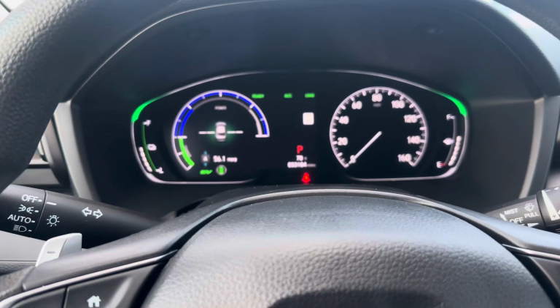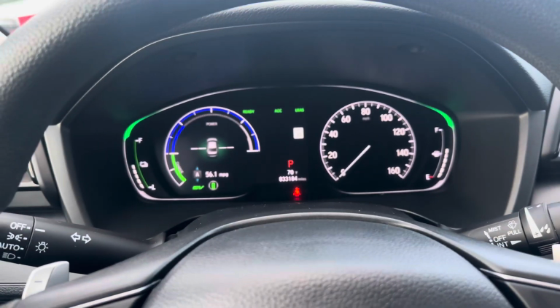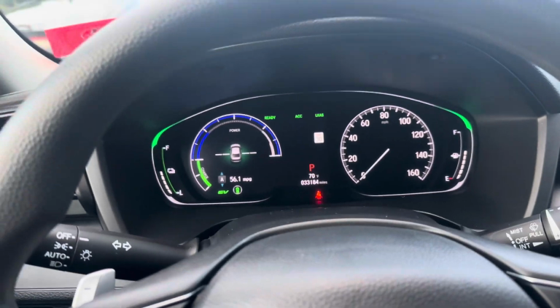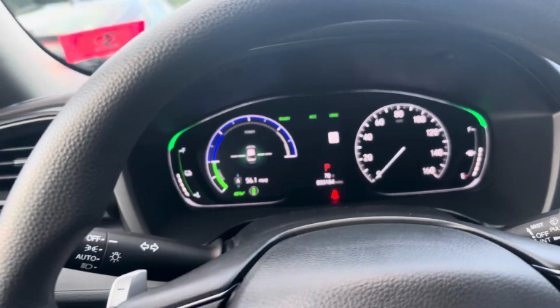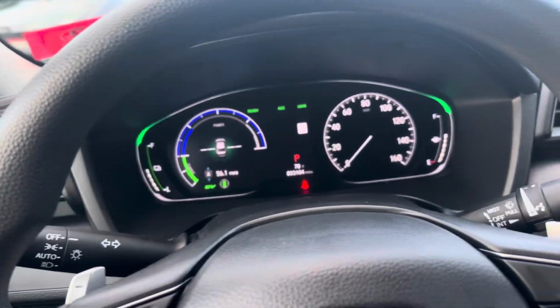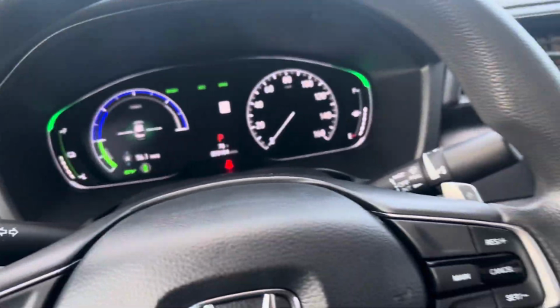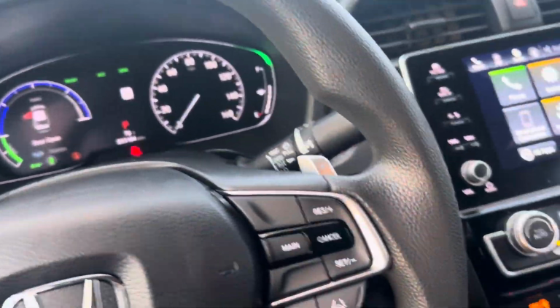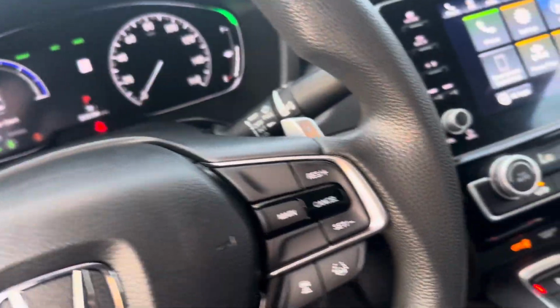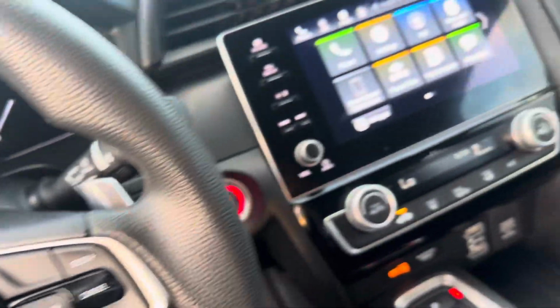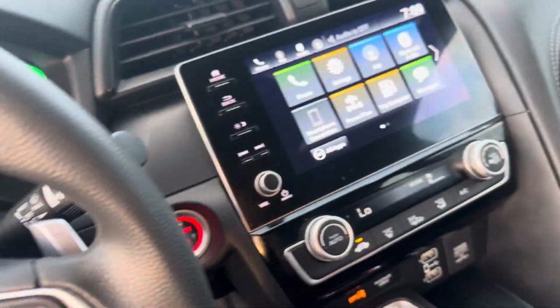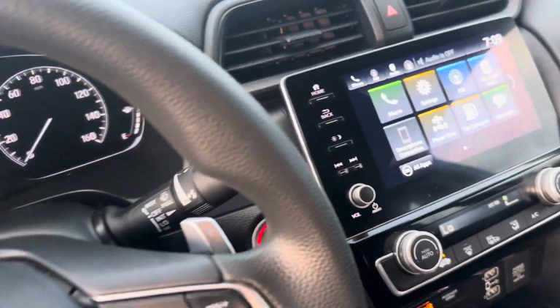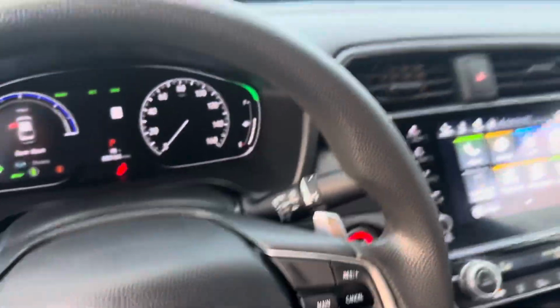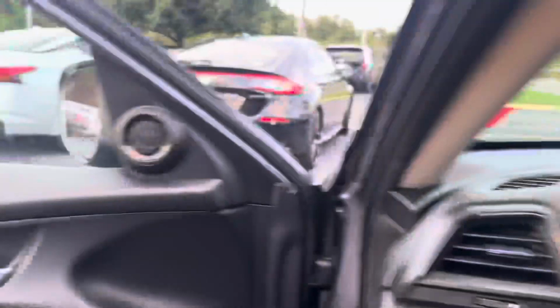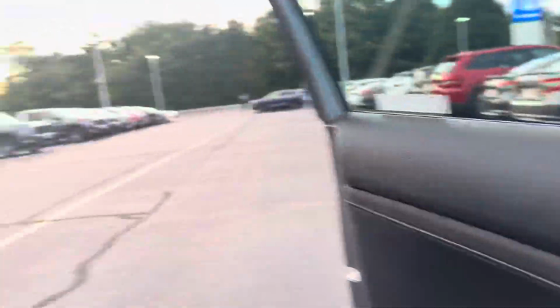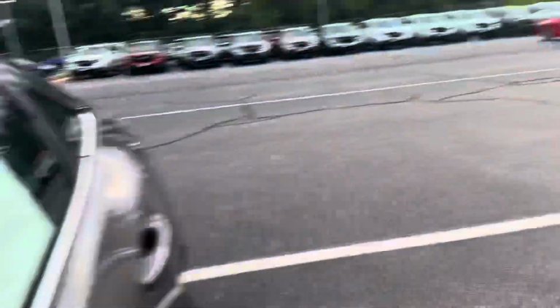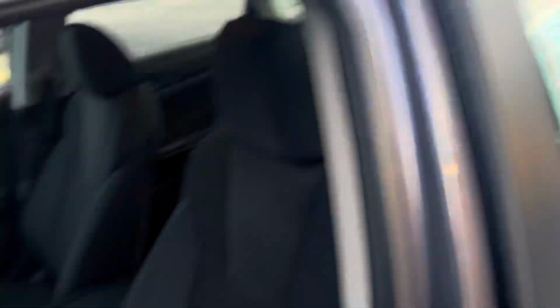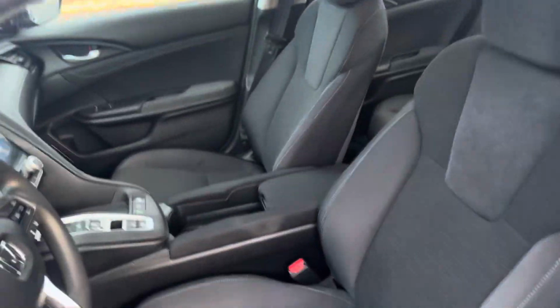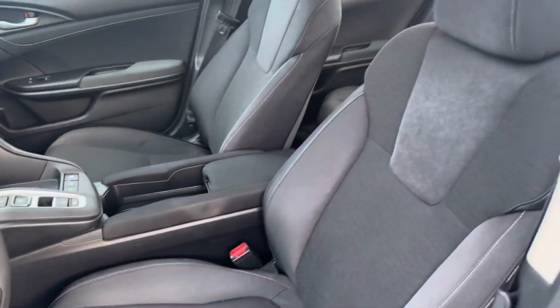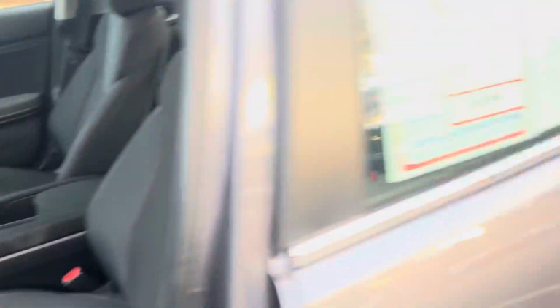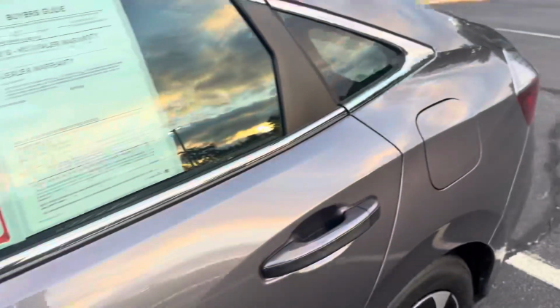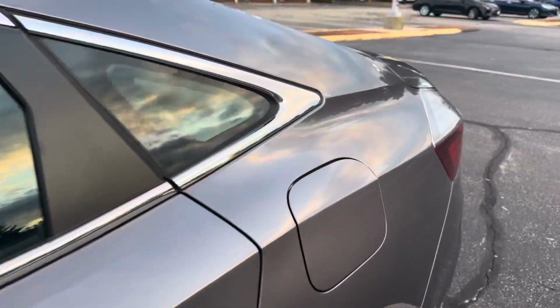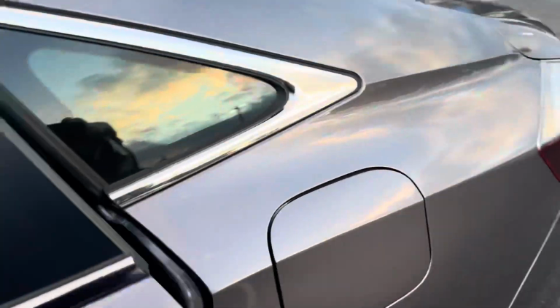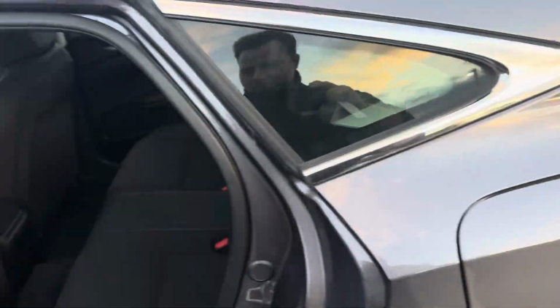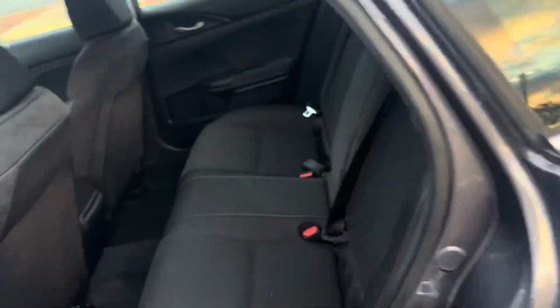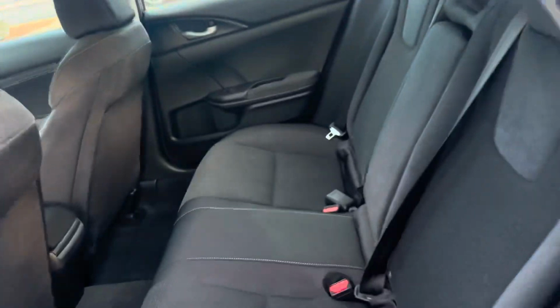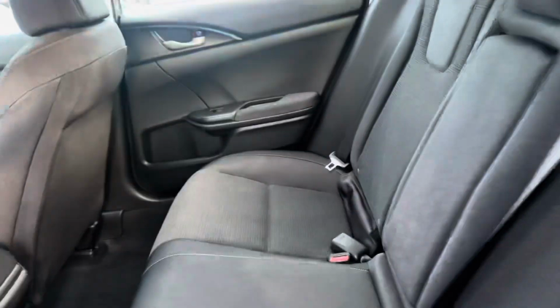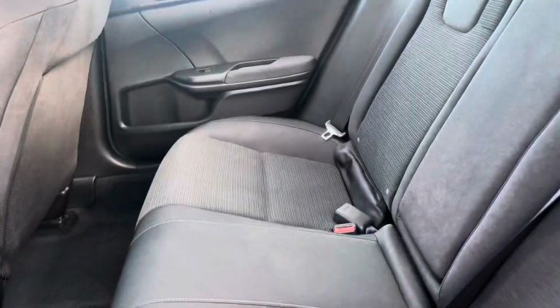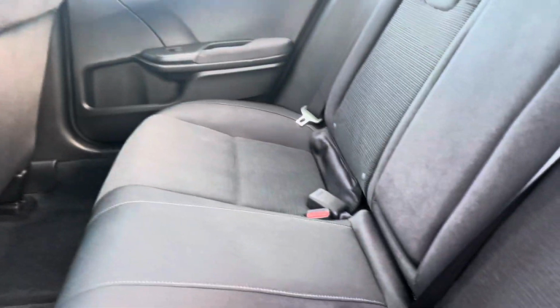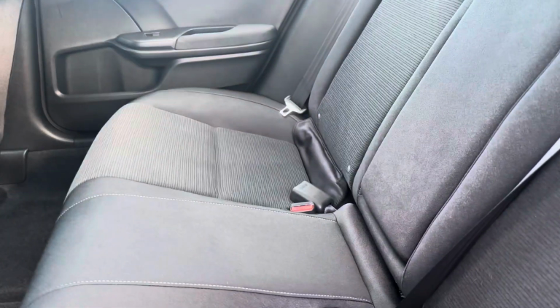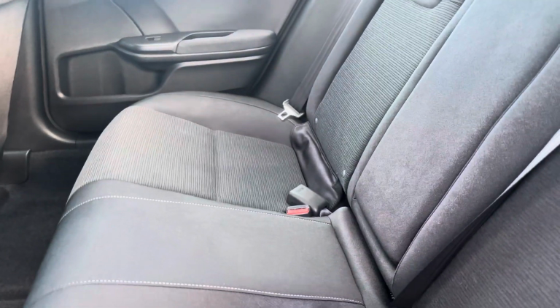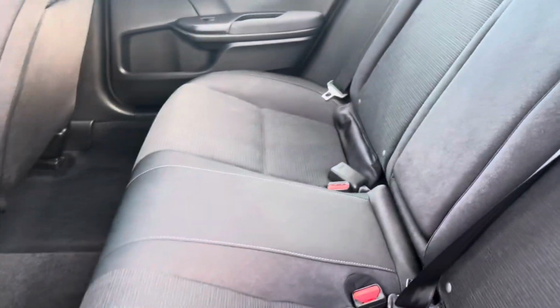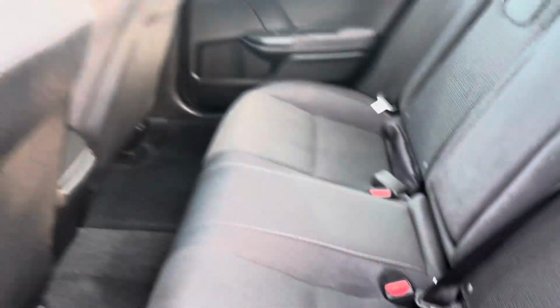It's got 33,000 miles on it, very clean, black interior — super clean. It's too bad you don't have smell-o-vision; smells really nice and clean in here, too.